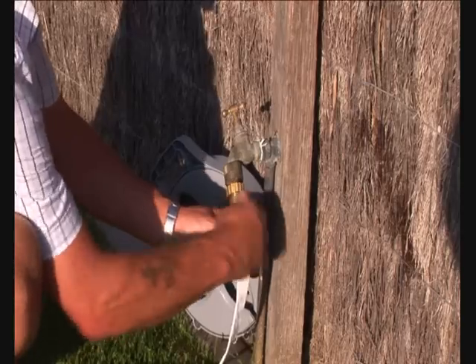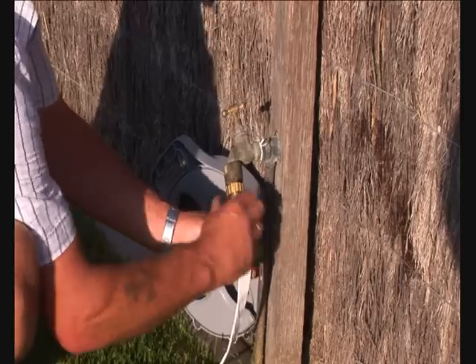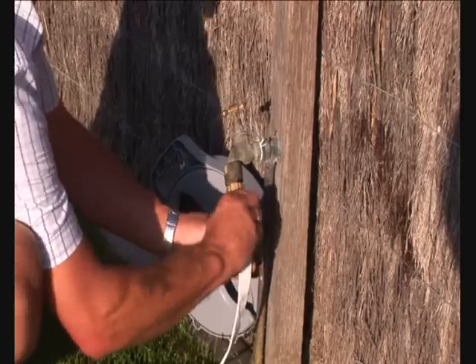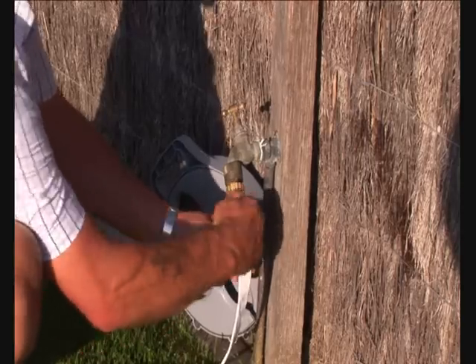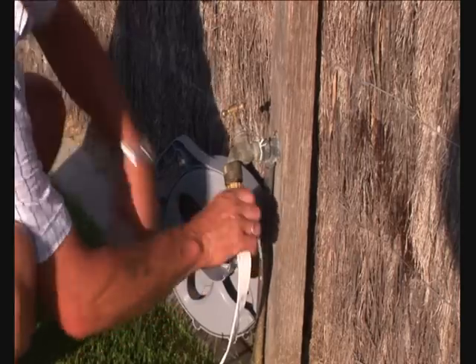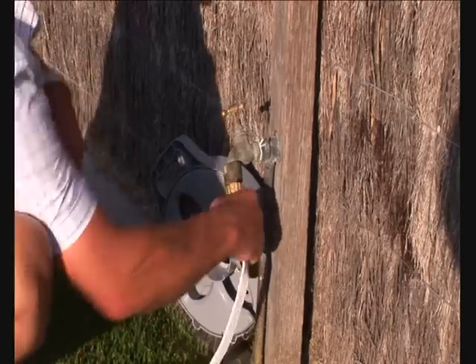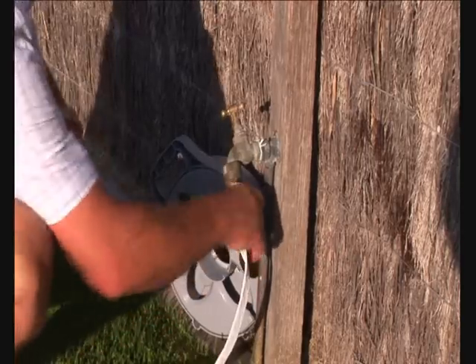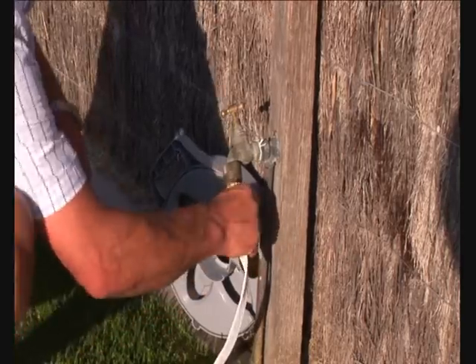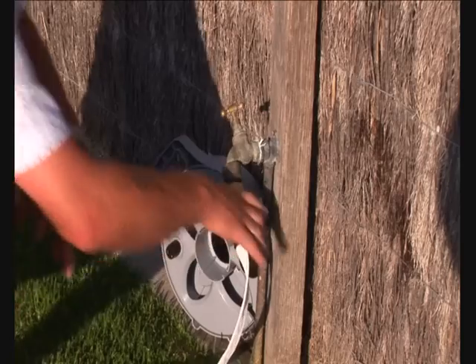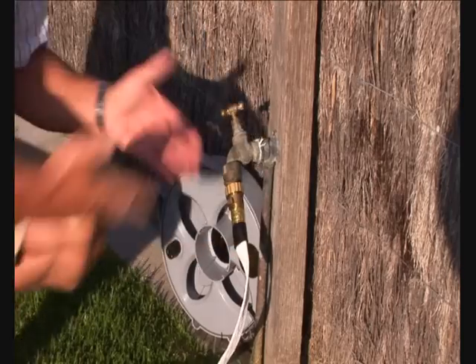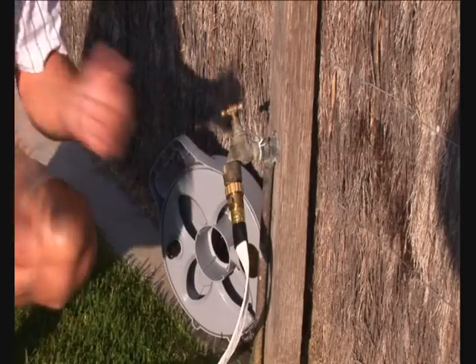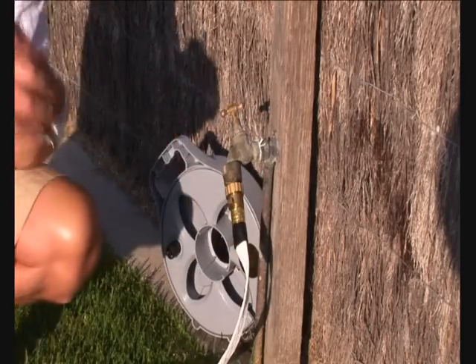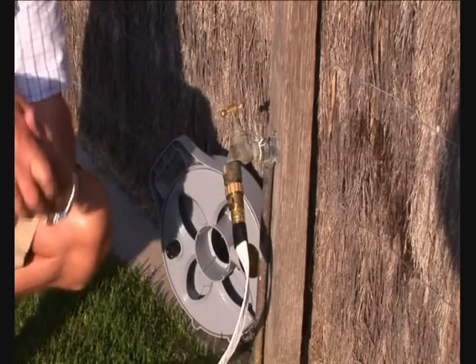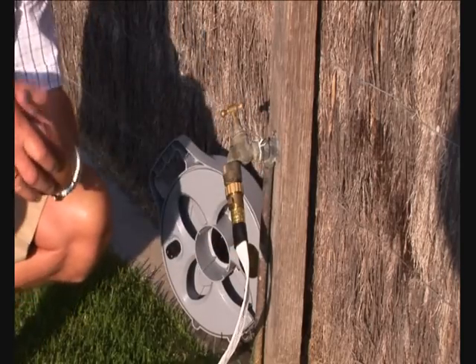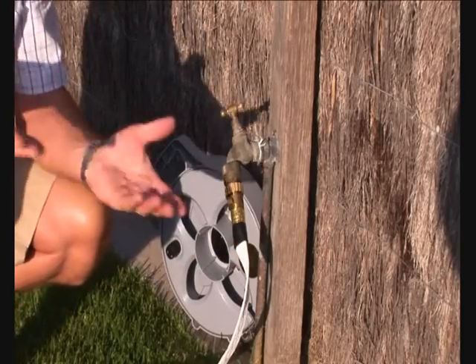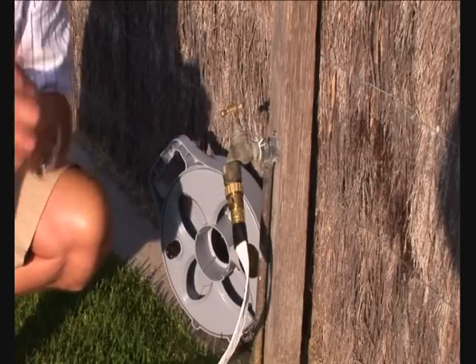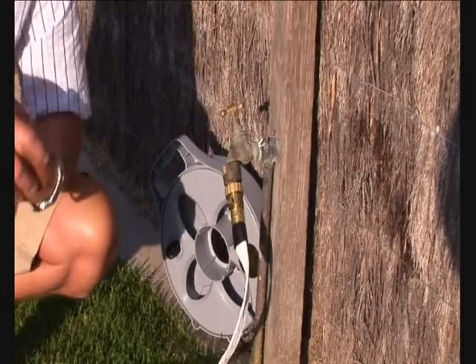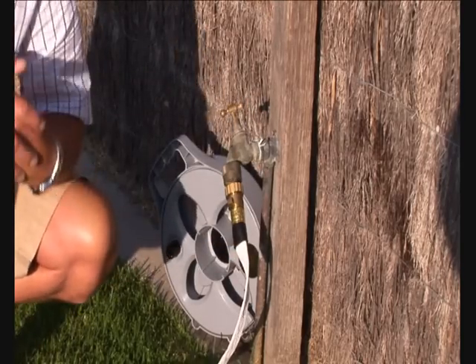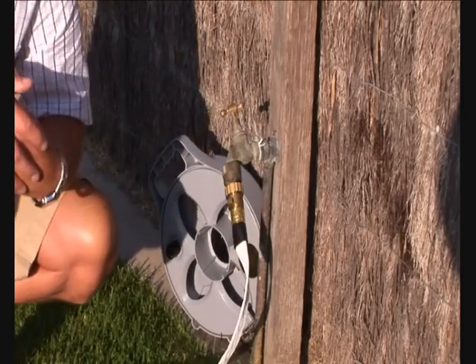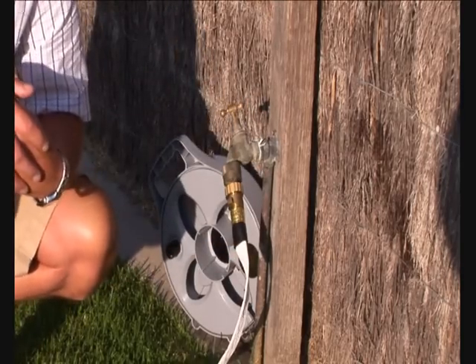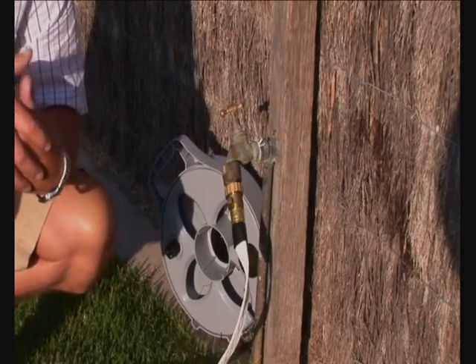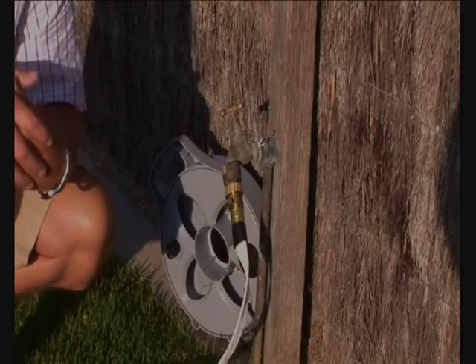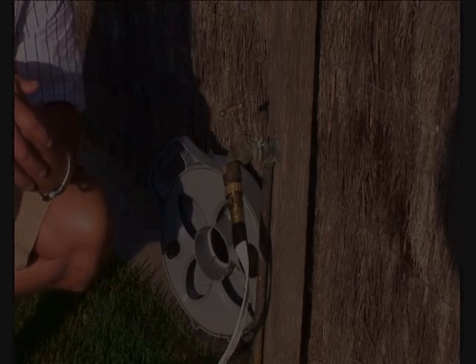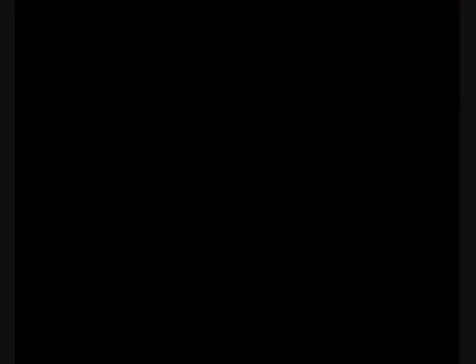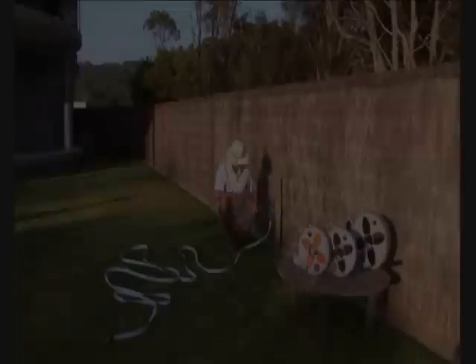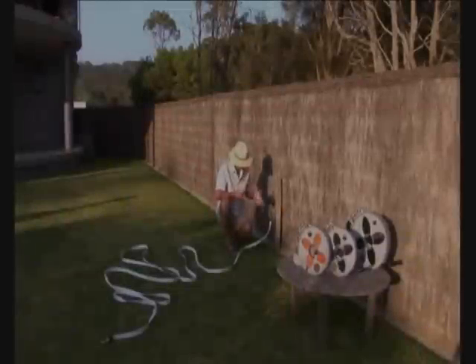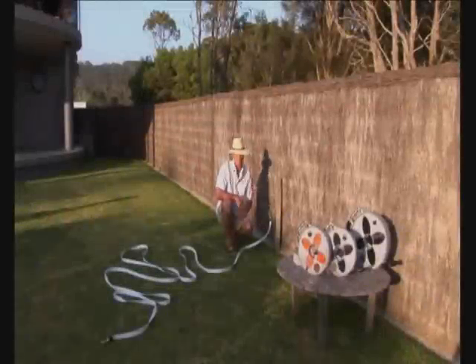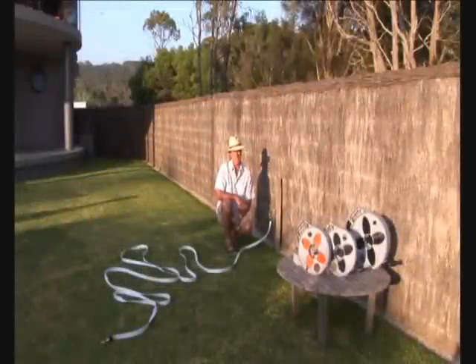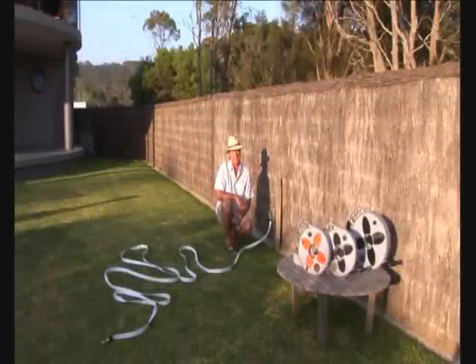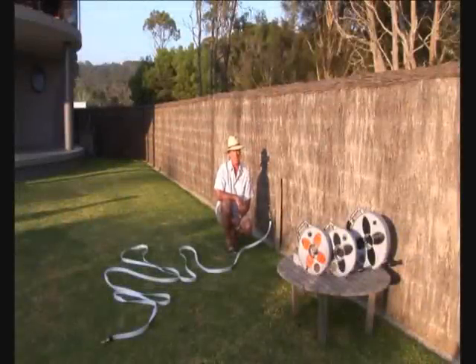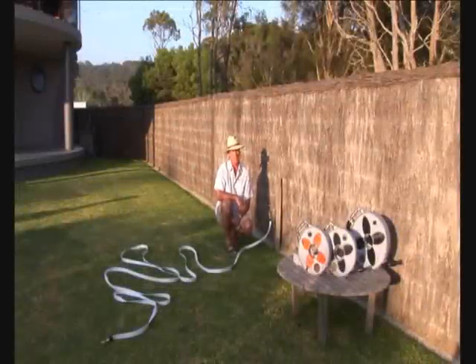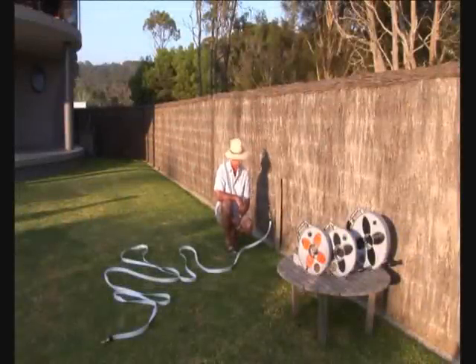This is a high pressure fitting, connection, and high pressure hose. You cannot do better than that. We've got all Australian taps covered this way.